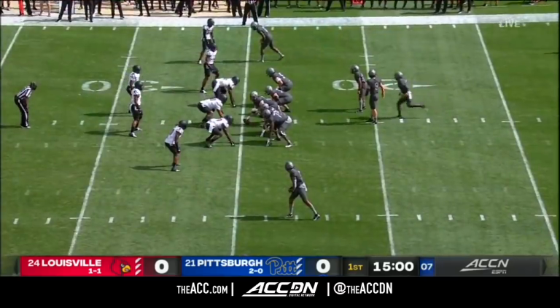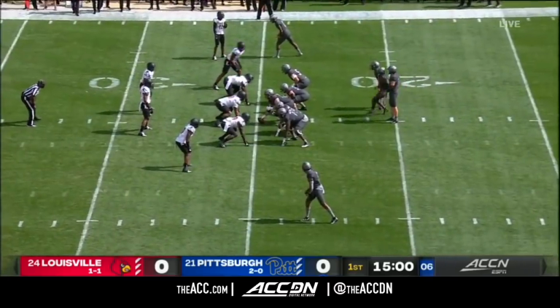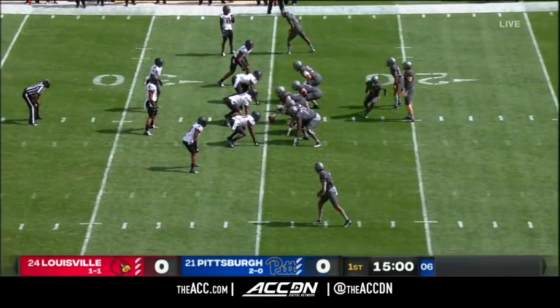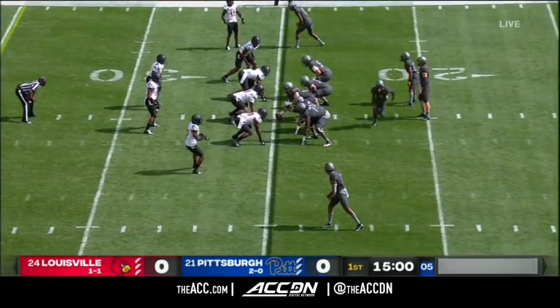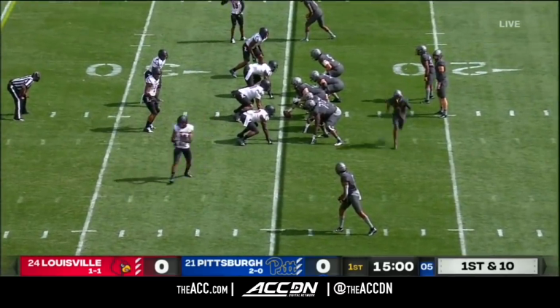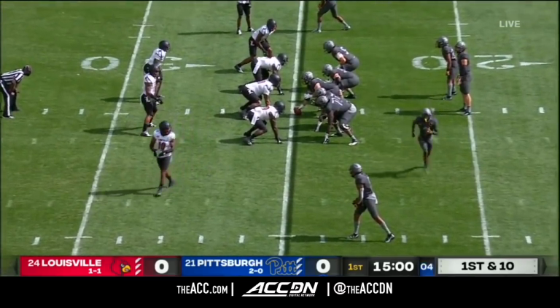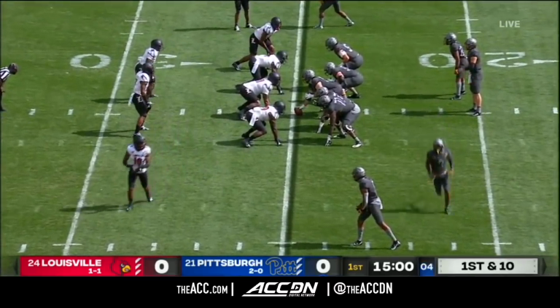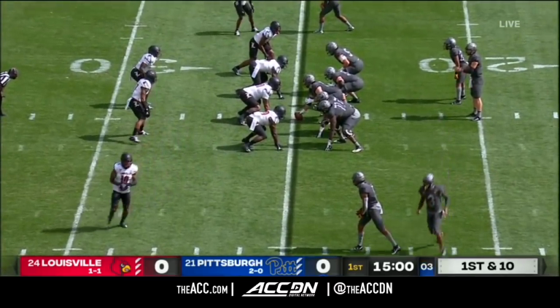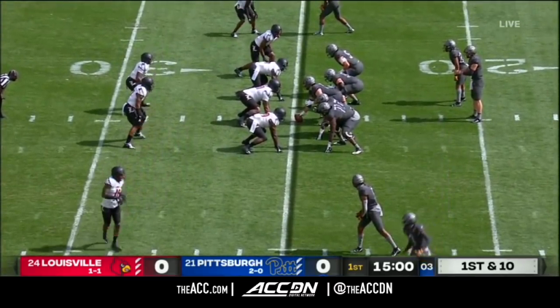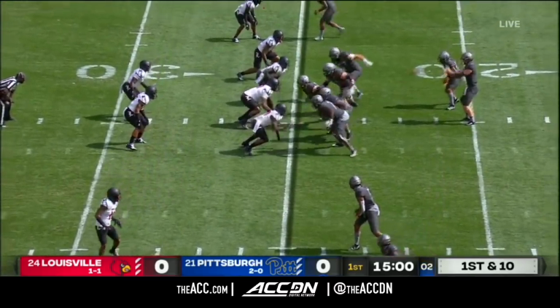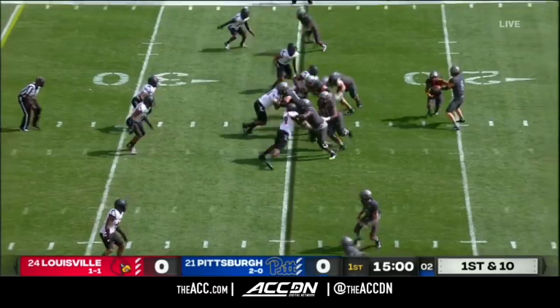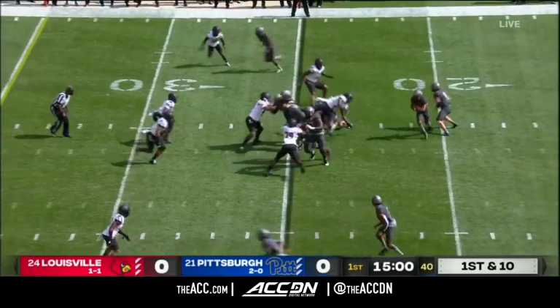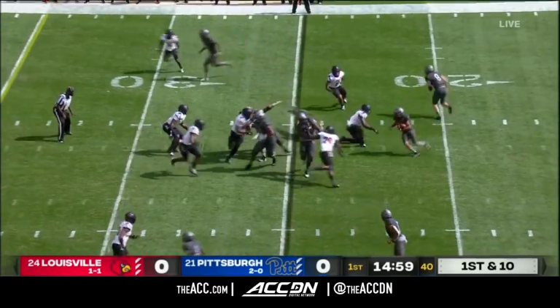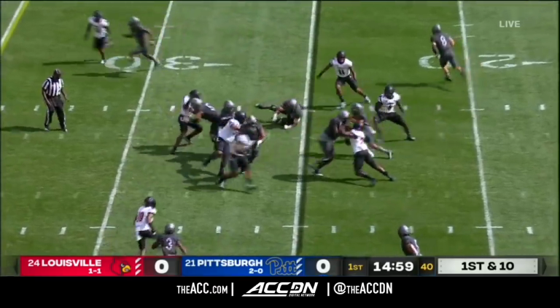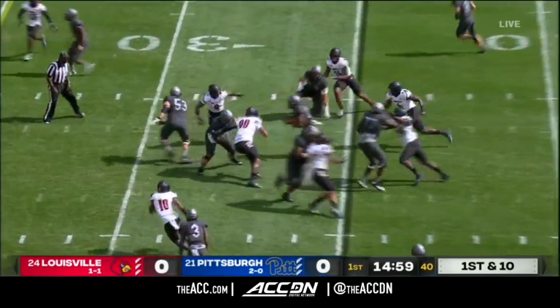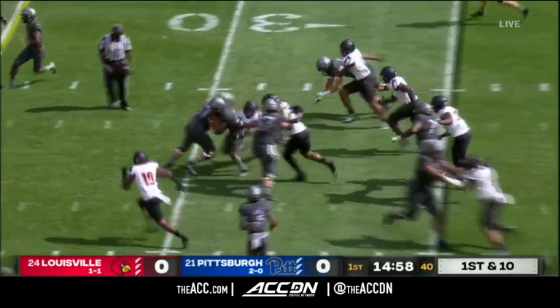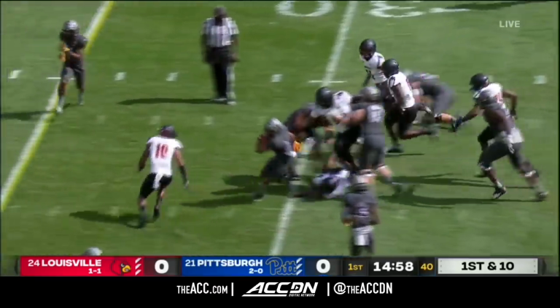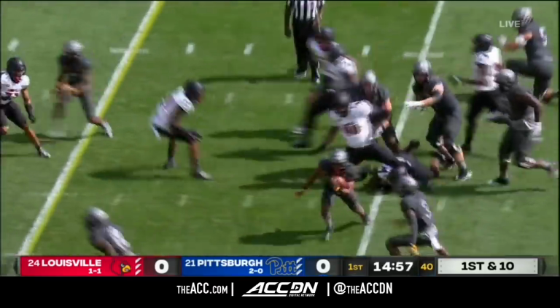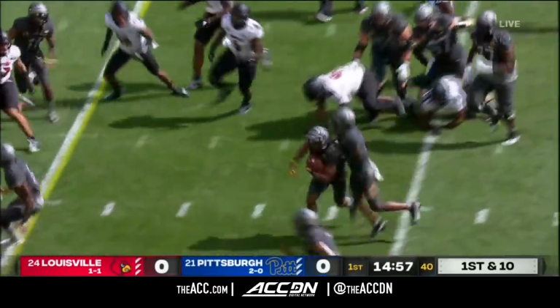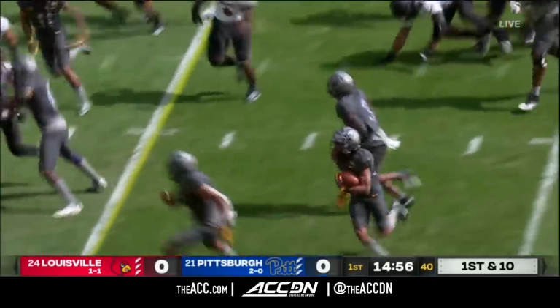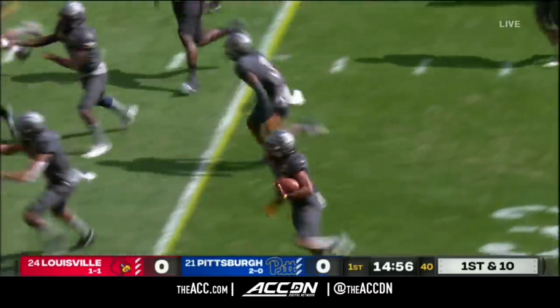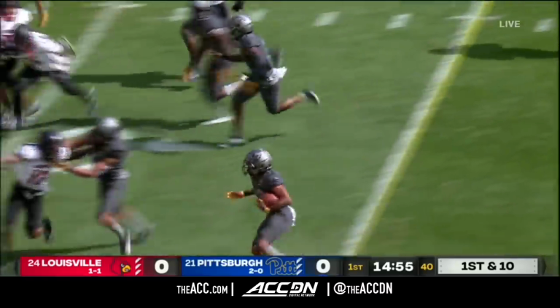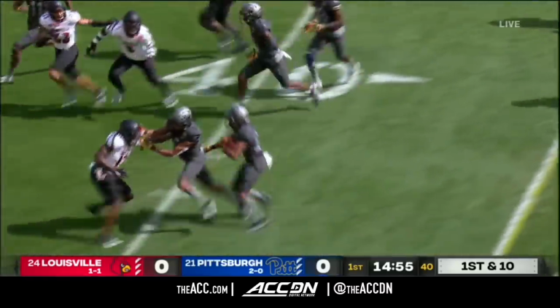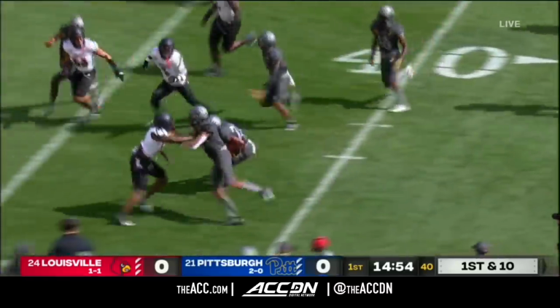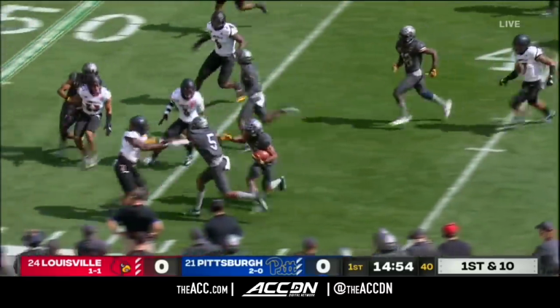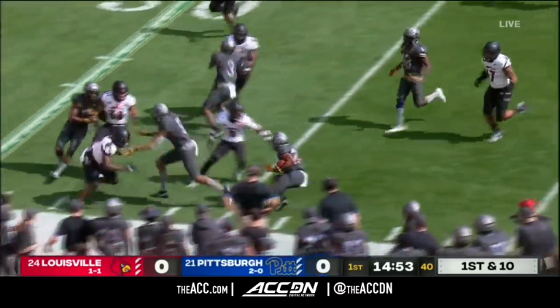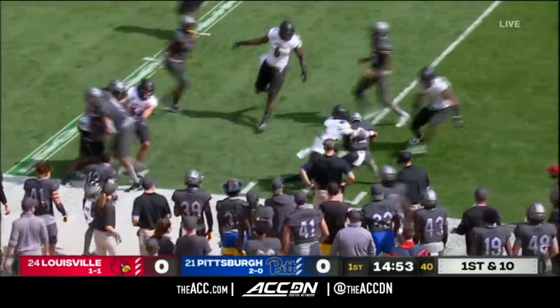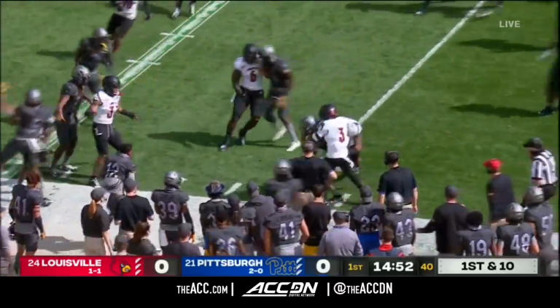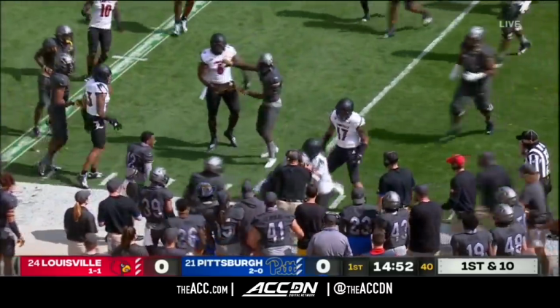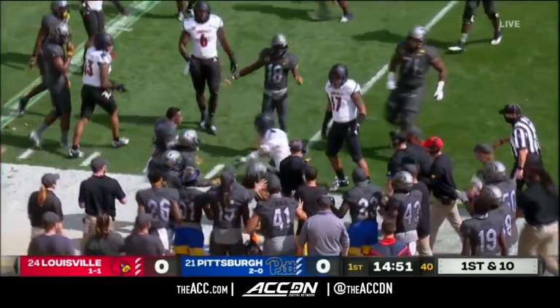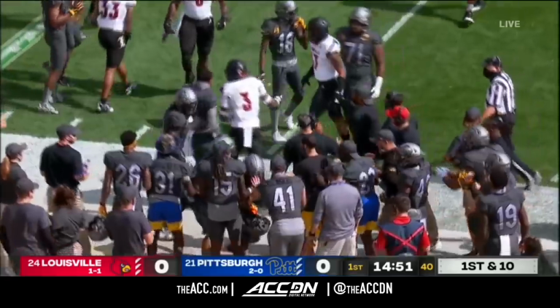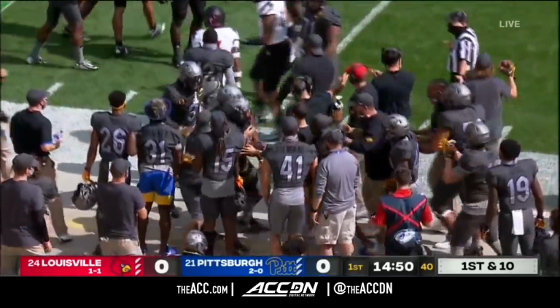Davis starts as the running back. He's a sophomore from Fort Lauderdale, Florida, who is their leading rusher. He'll get the call here, coming back to the left side. Davis bouncing away and has ten, fifteen, and nearly twenty yards on first down.